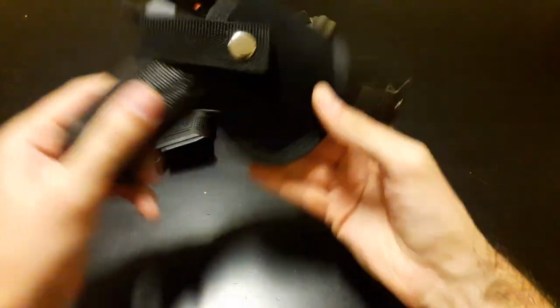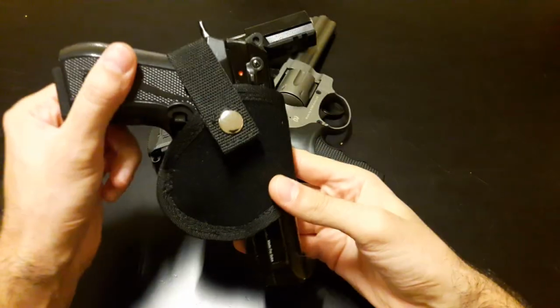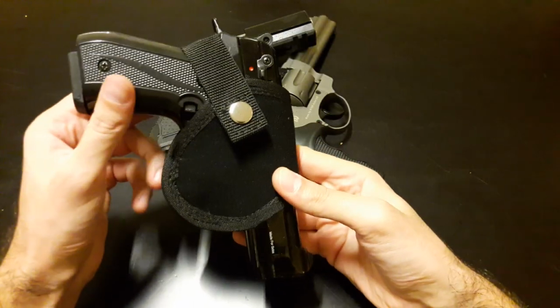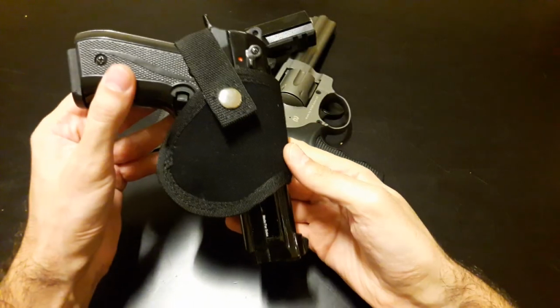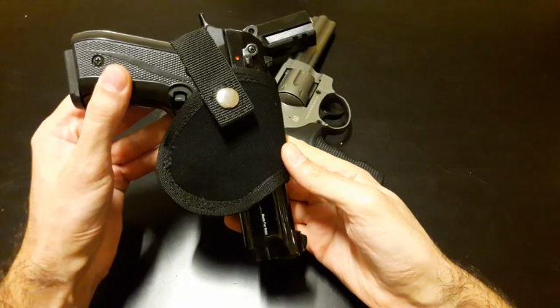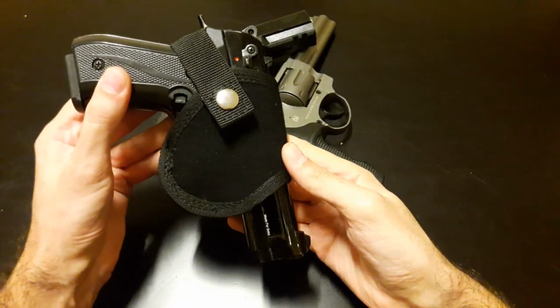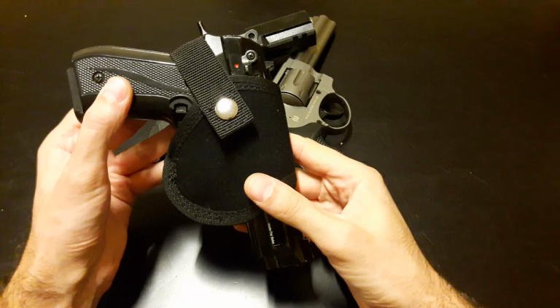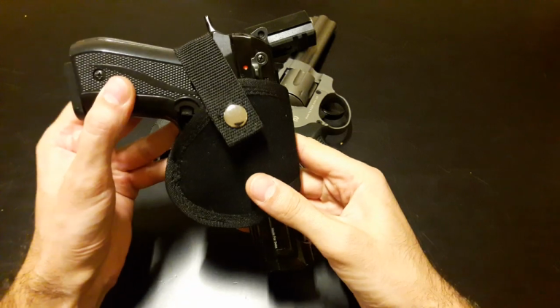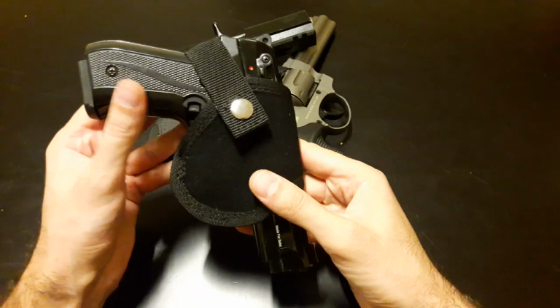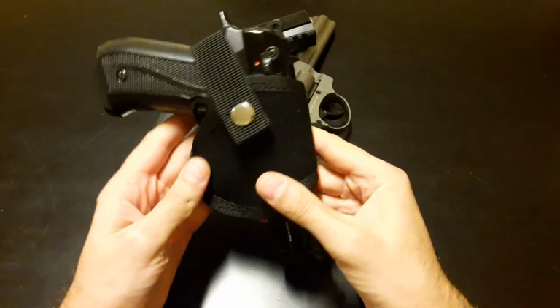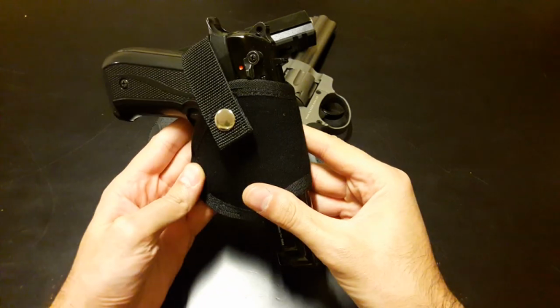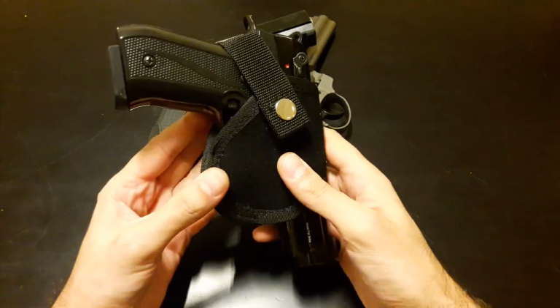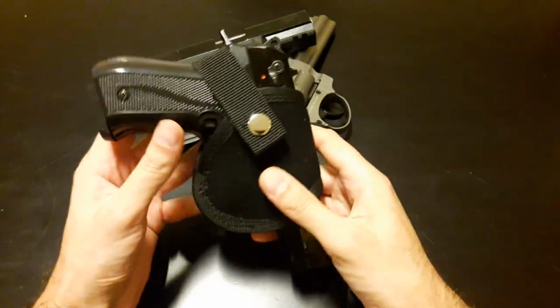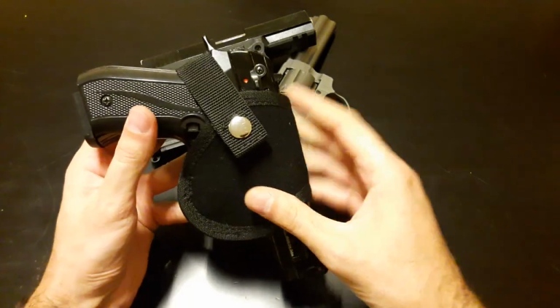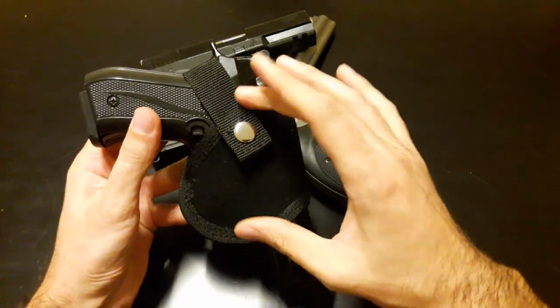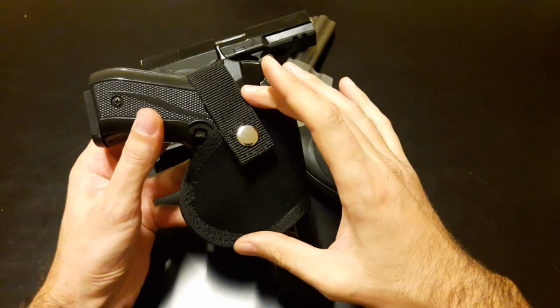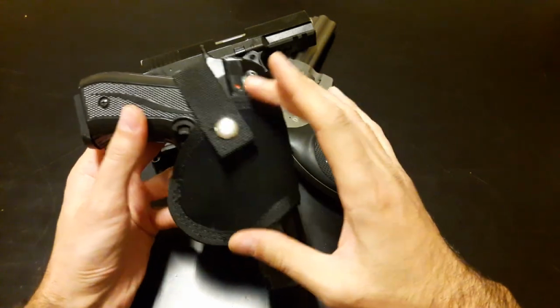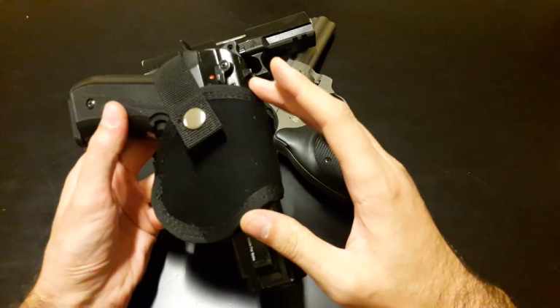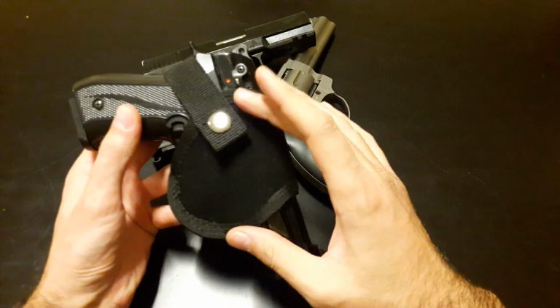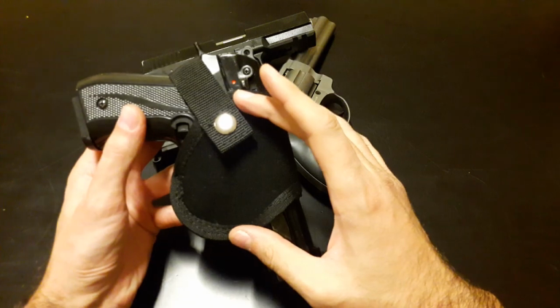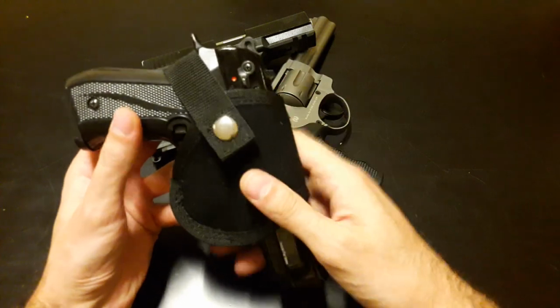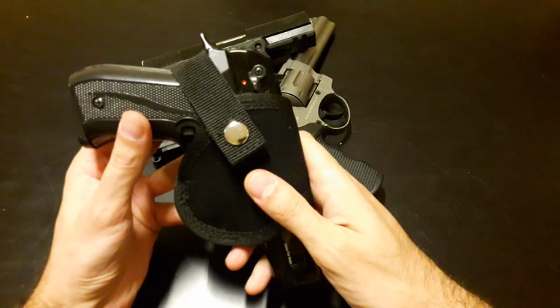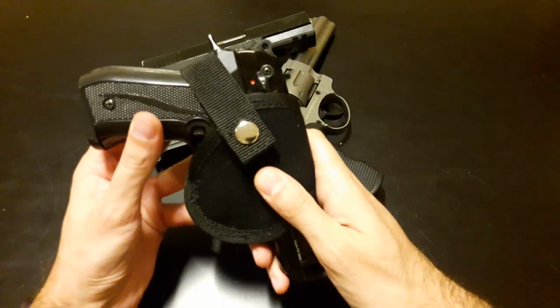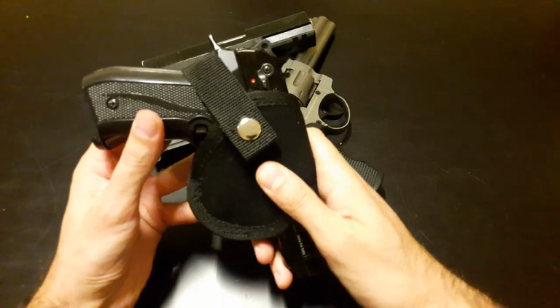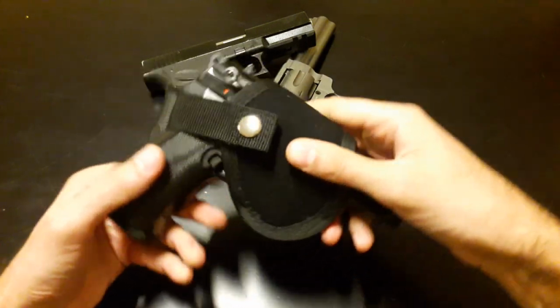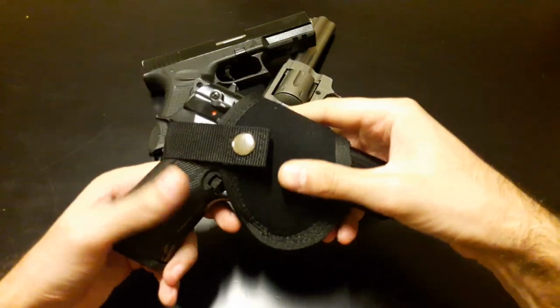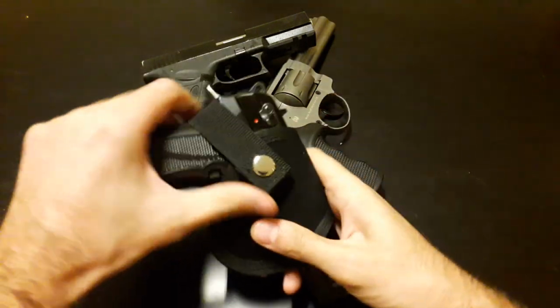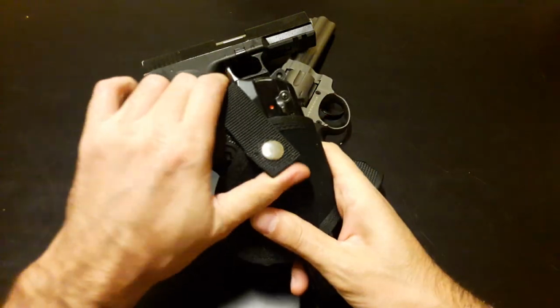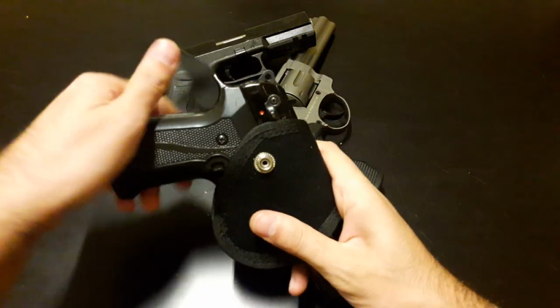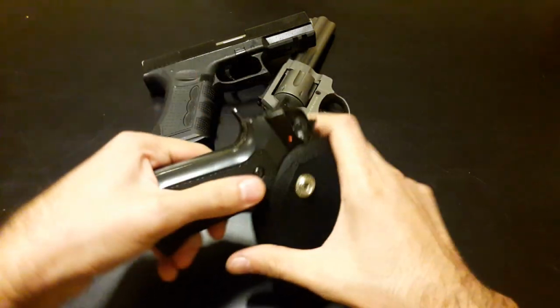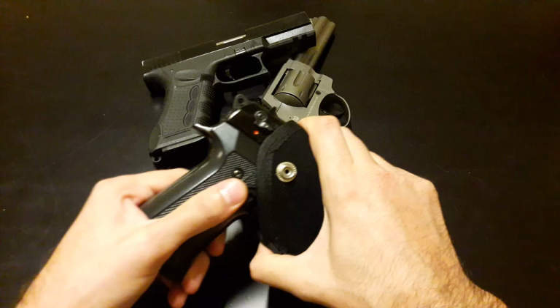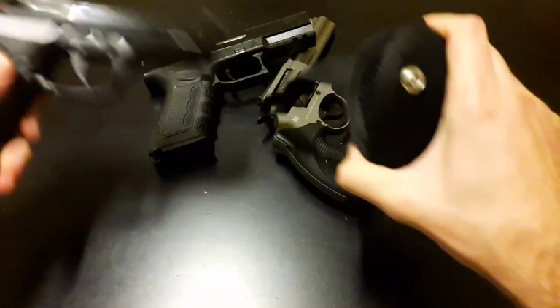You can see how tiny it is — it's small. It's as small as it needs to be, while still able to hold your gun steadily.